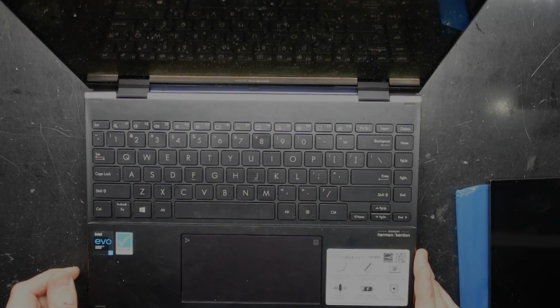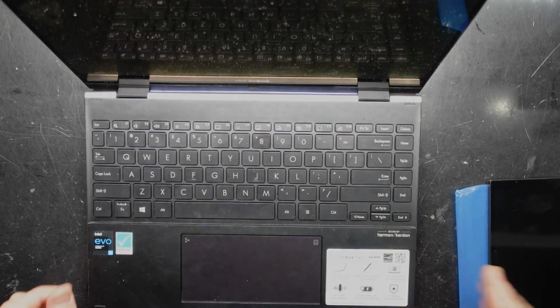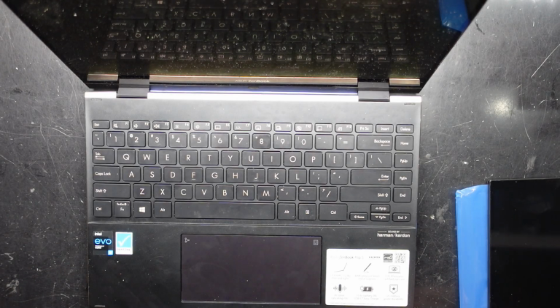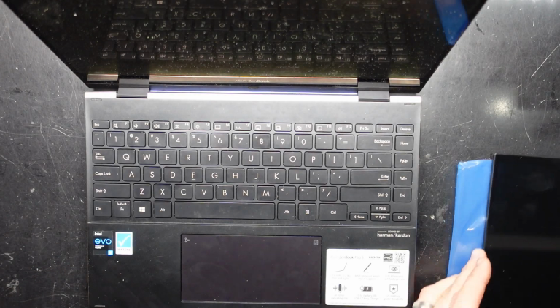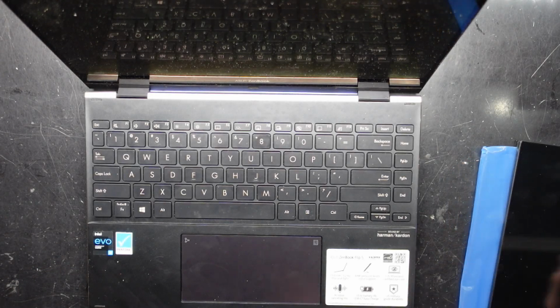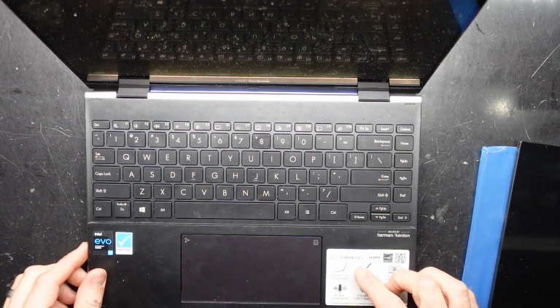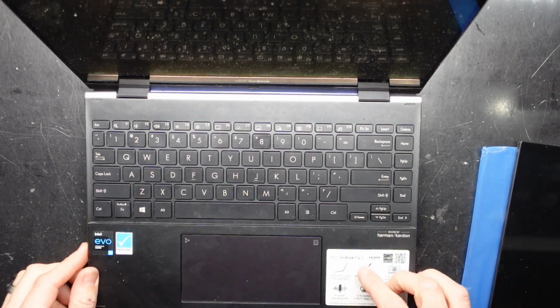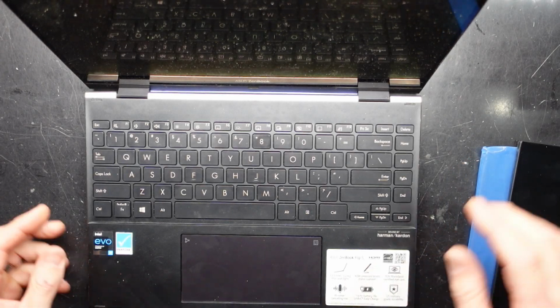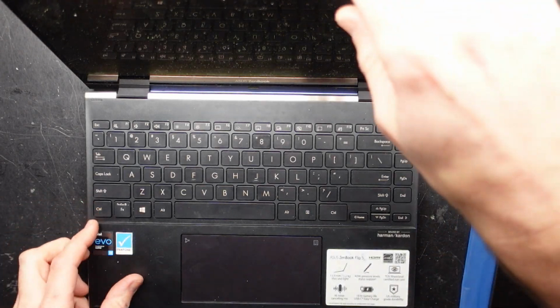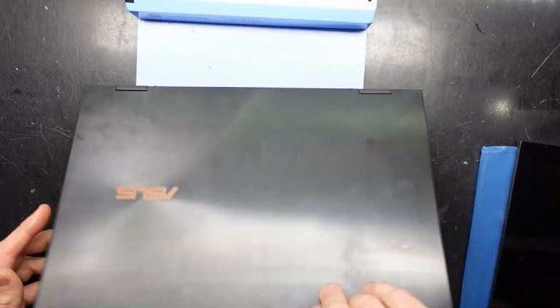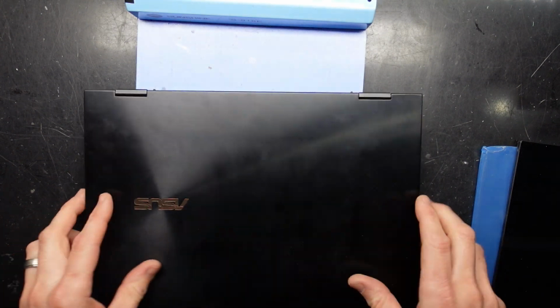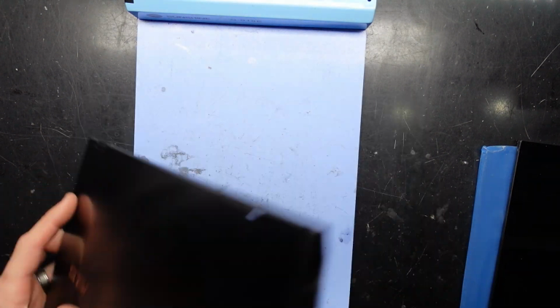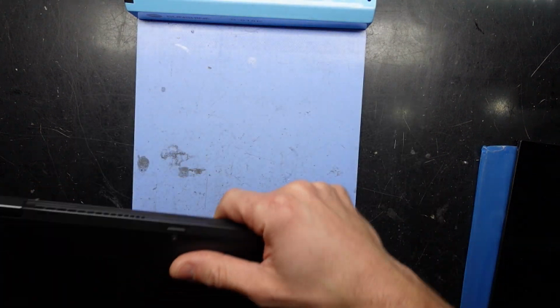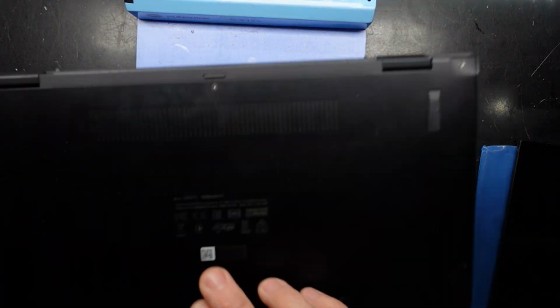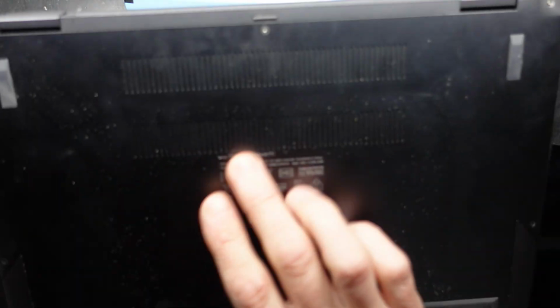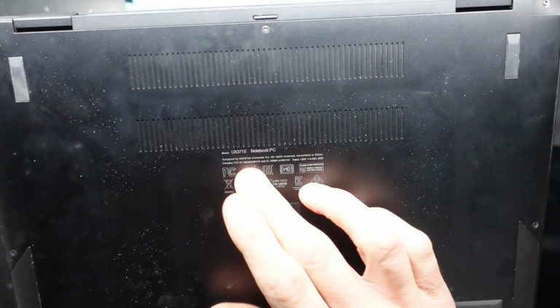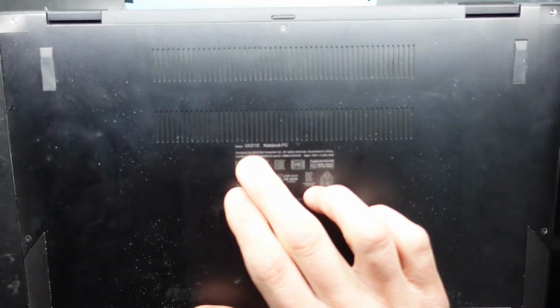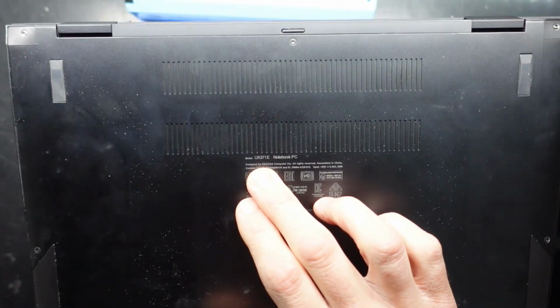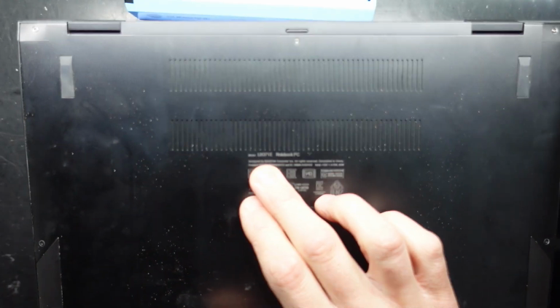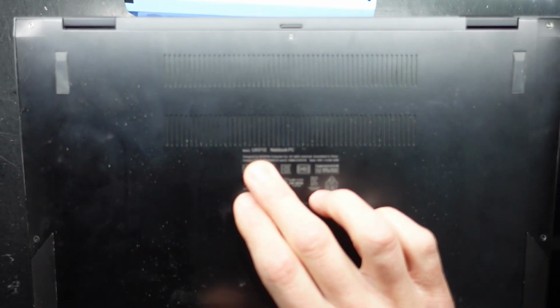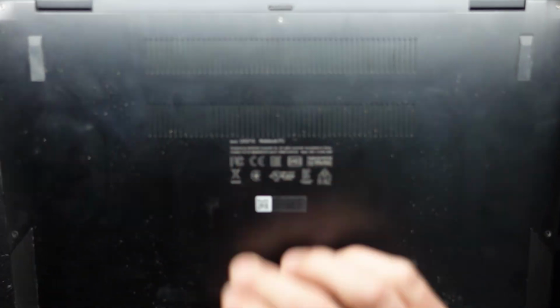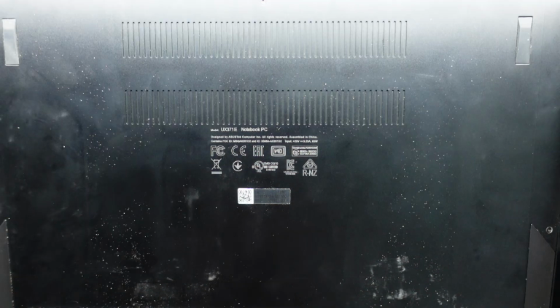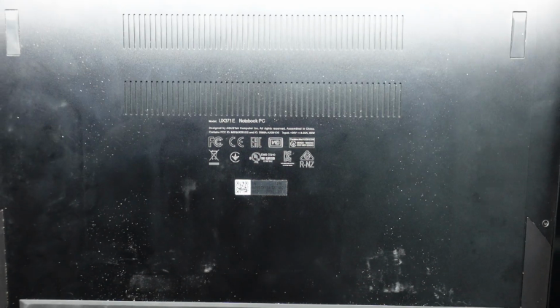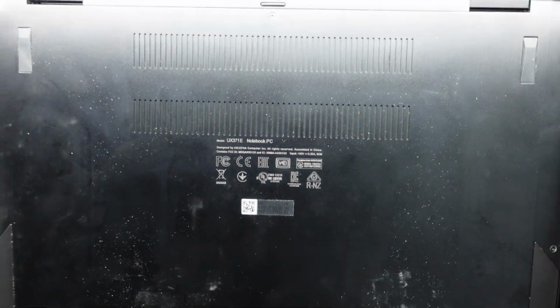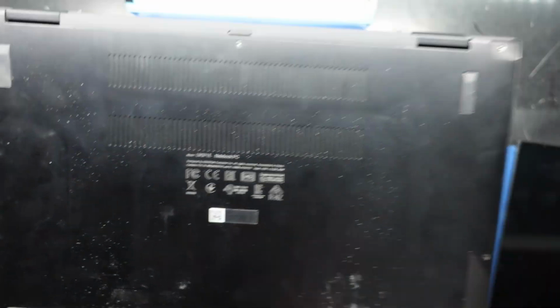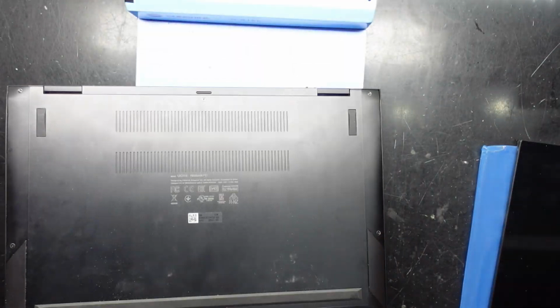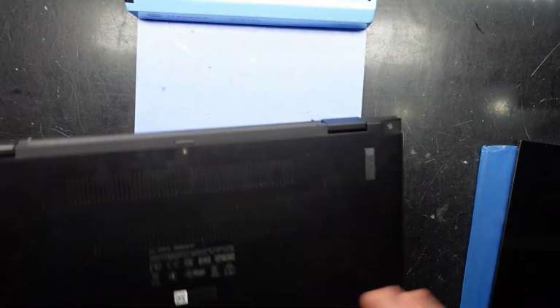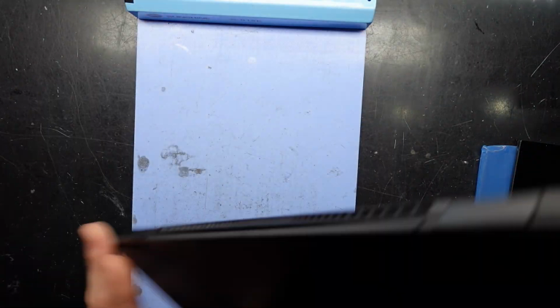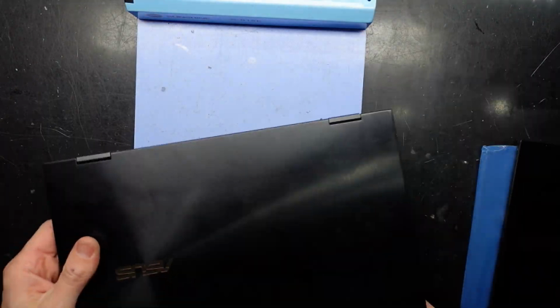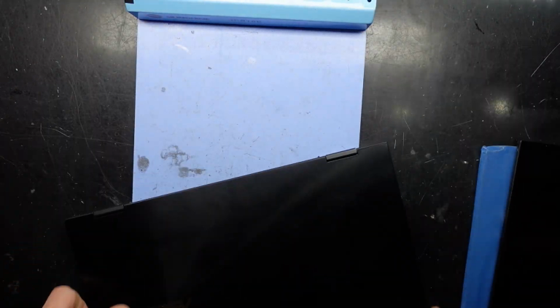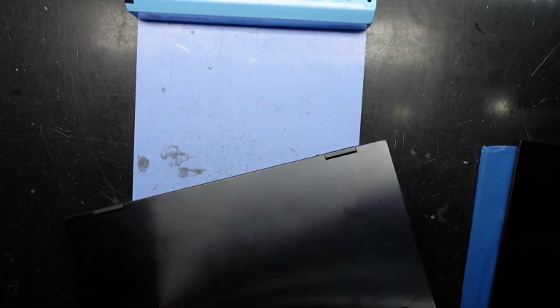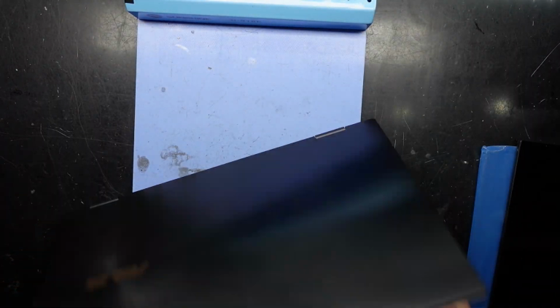G'day! In today's video I've got the ASUS ZenBook Flip S. That one has the model number UX371E and this particular one is going to get an assembly swap.